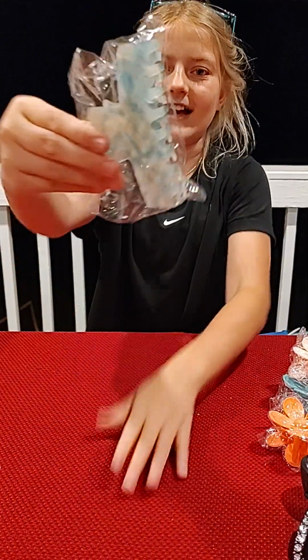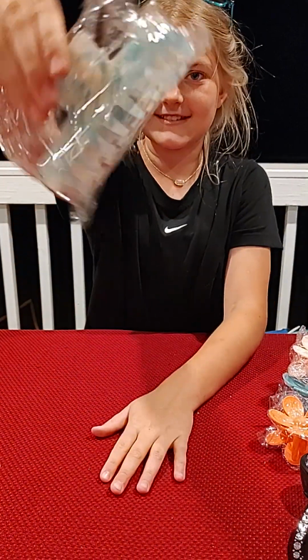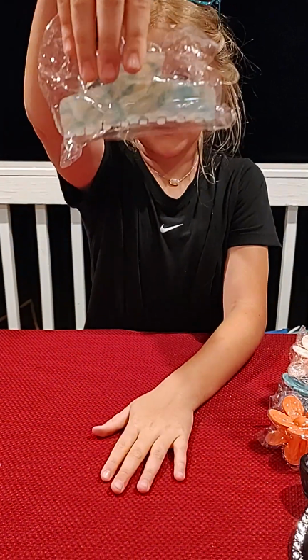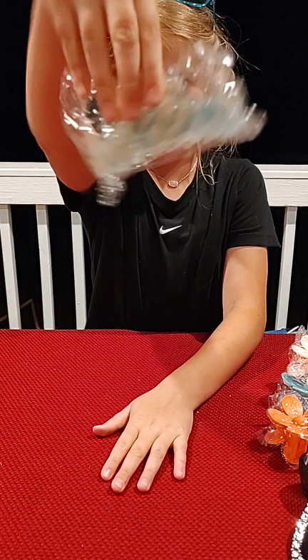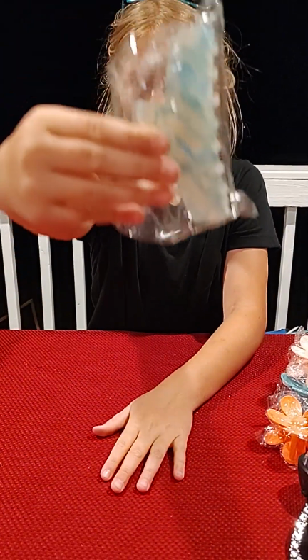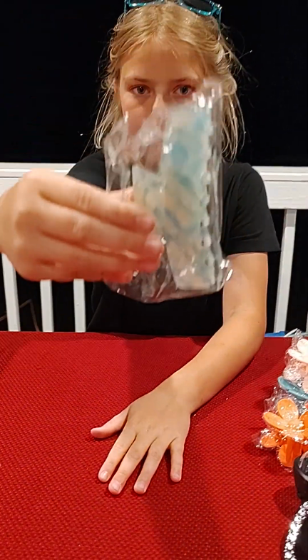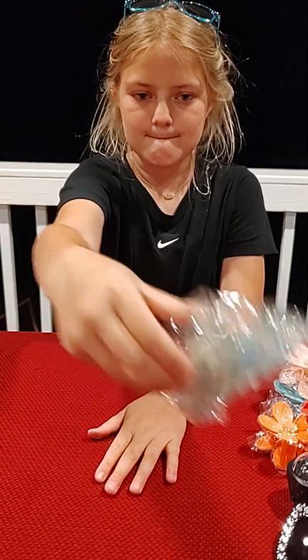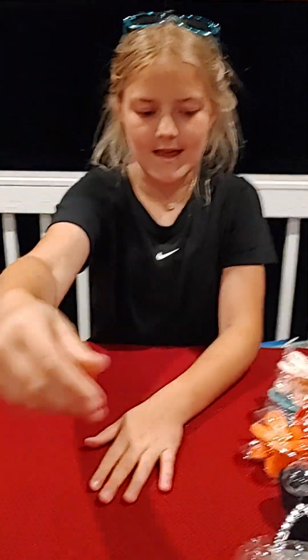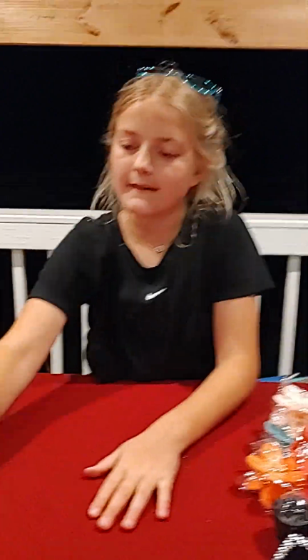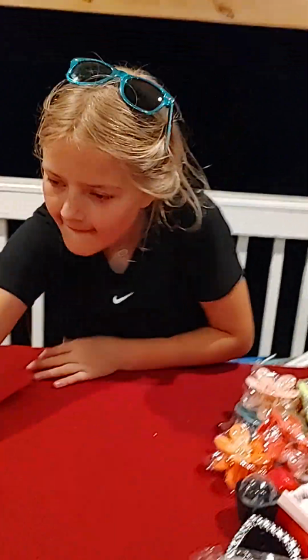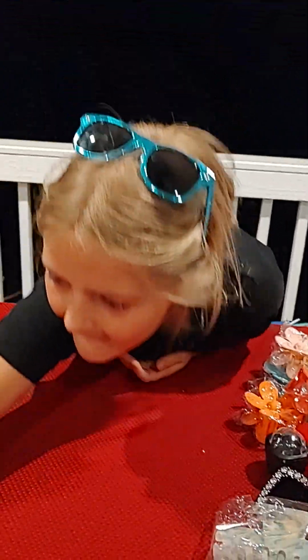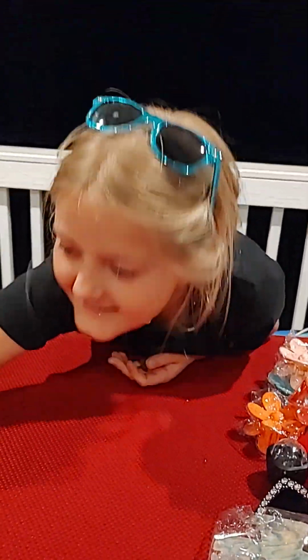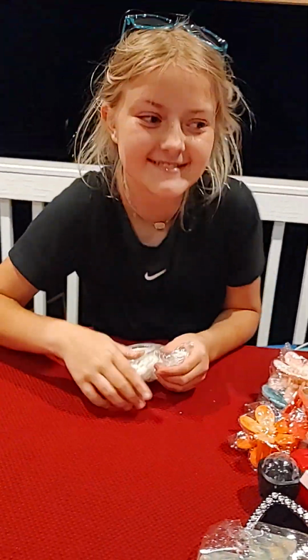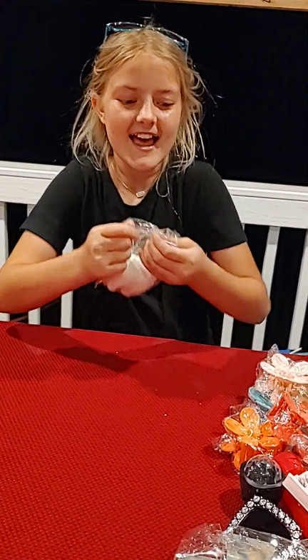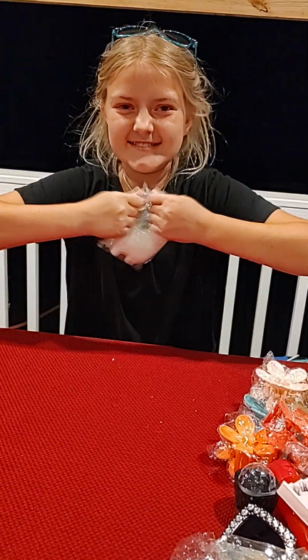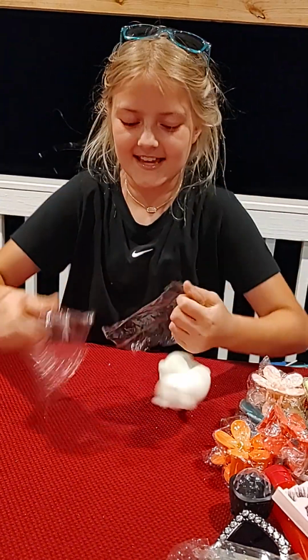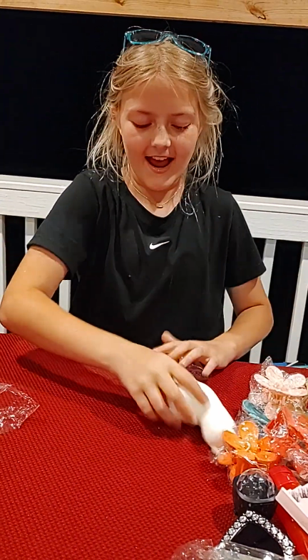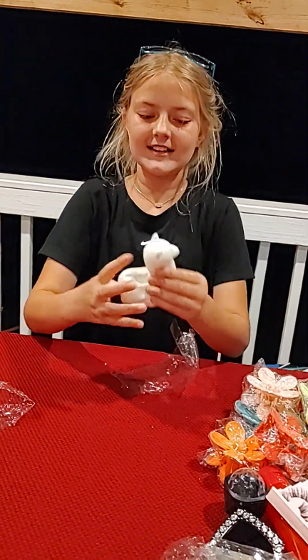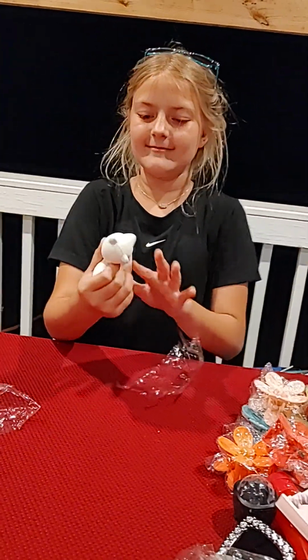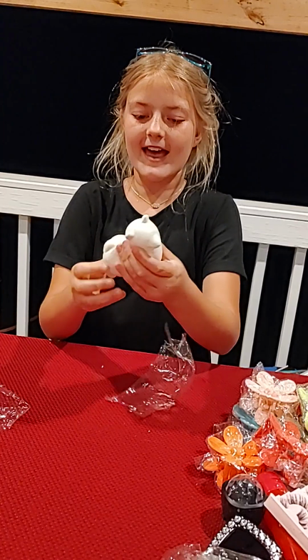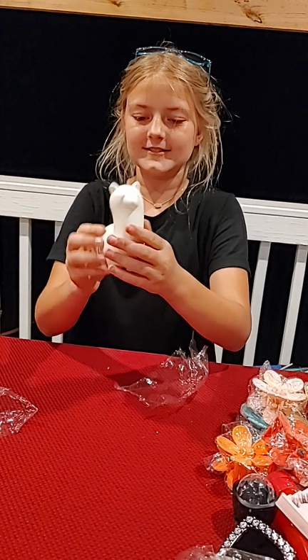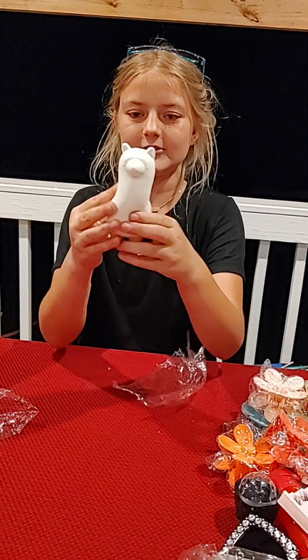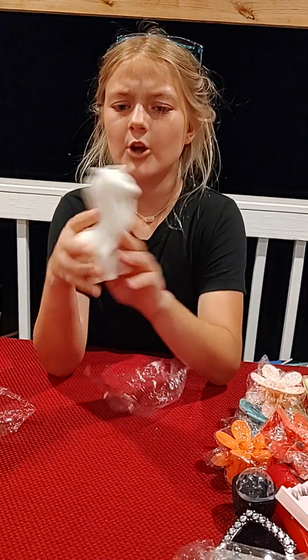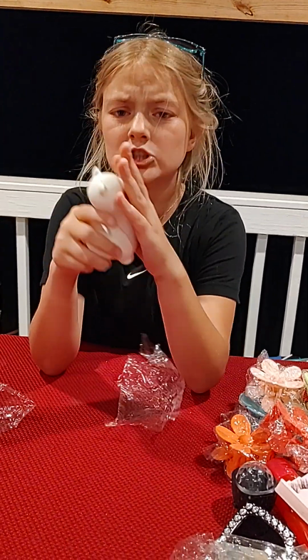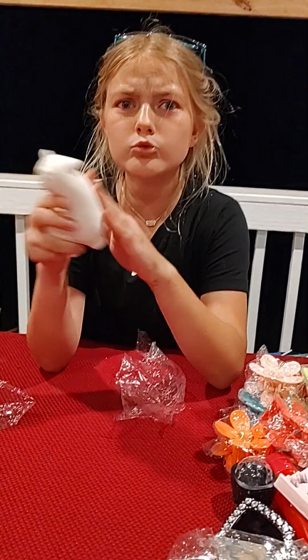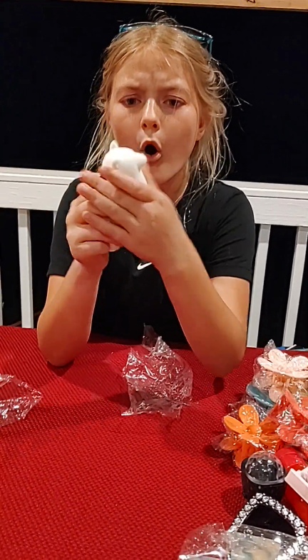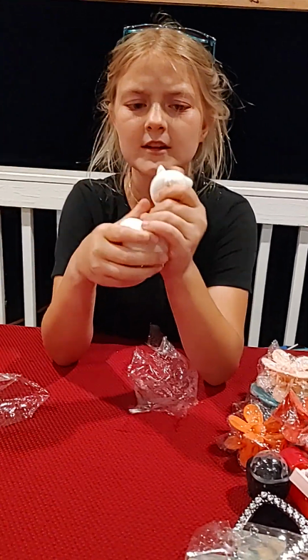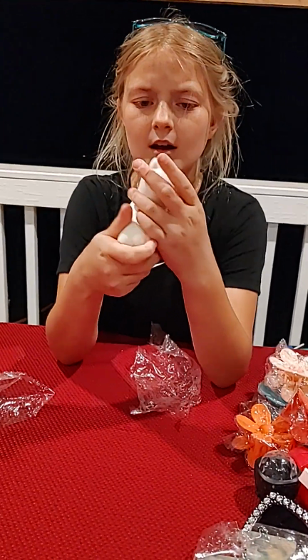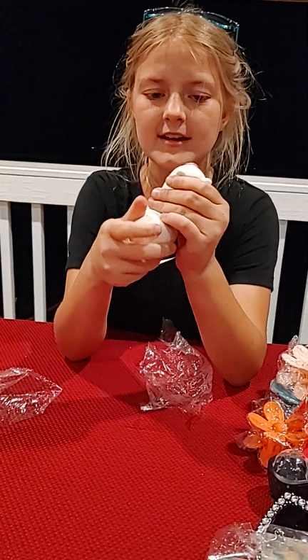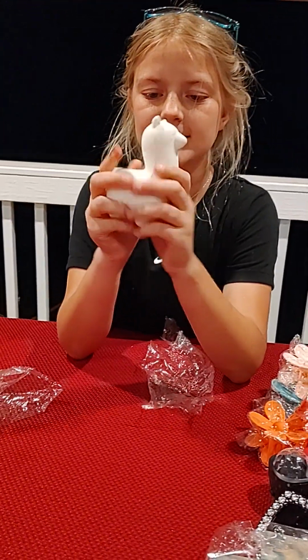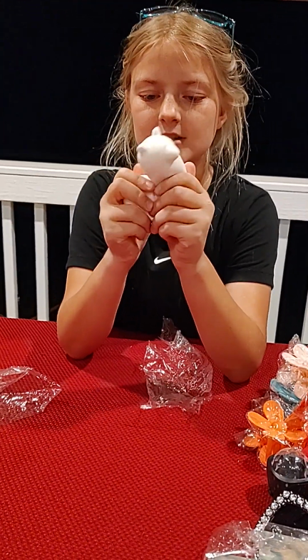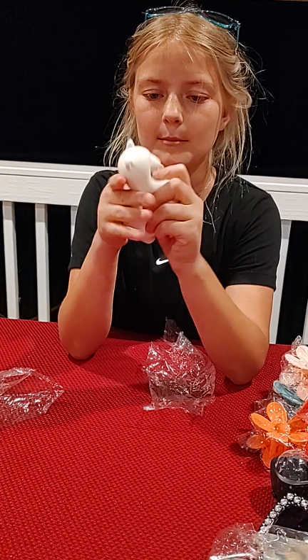Next I got another claw clip that I found. My dad also found this little squishy llama — it is so soft, it feels like a cloud. You need to feel this thing.